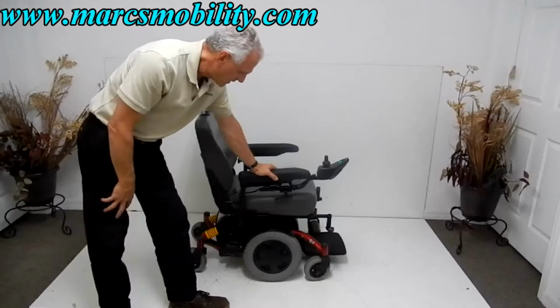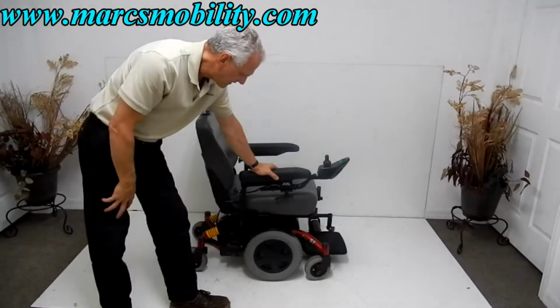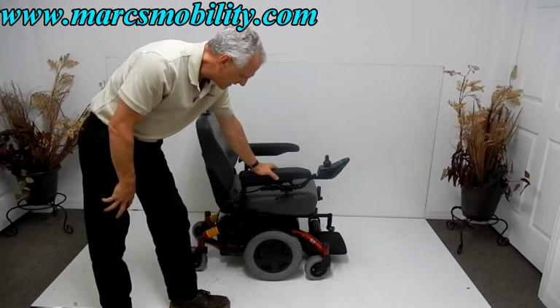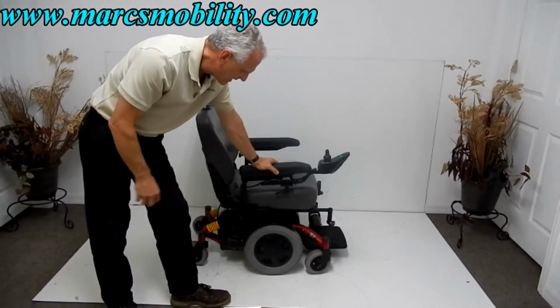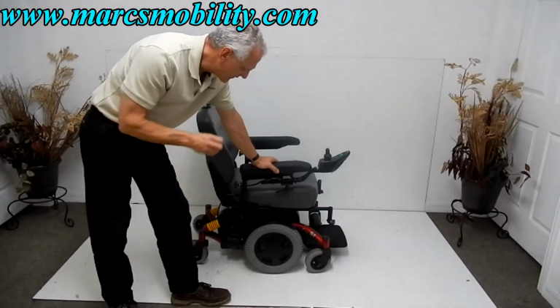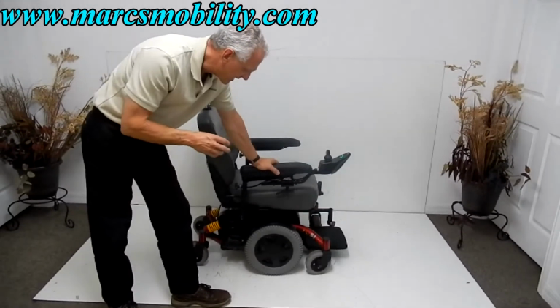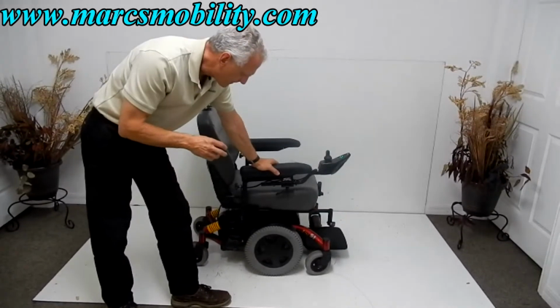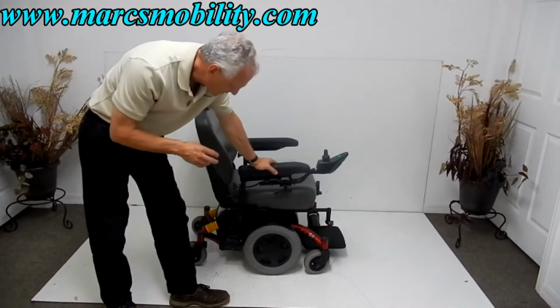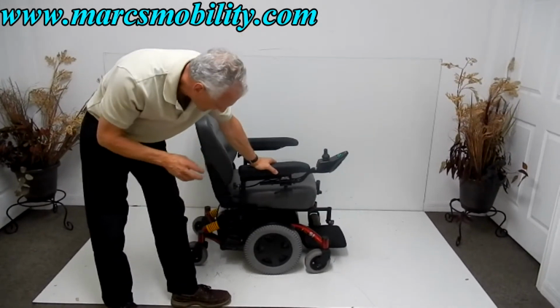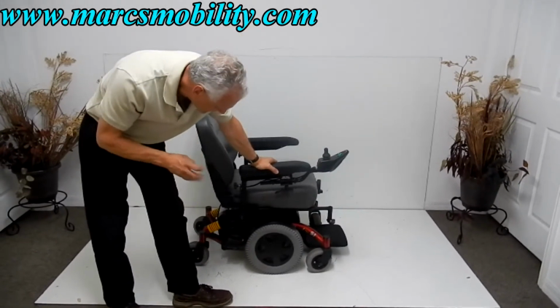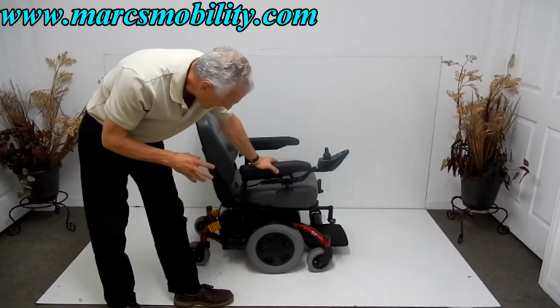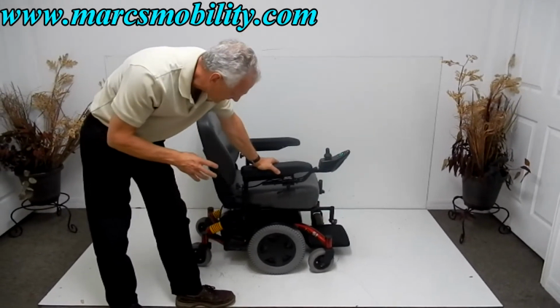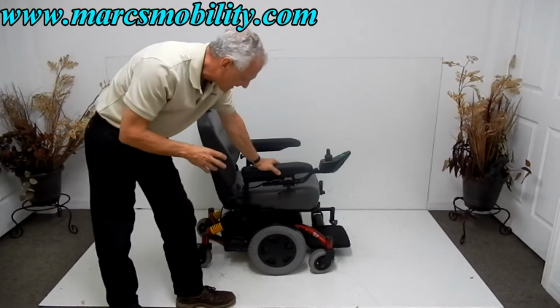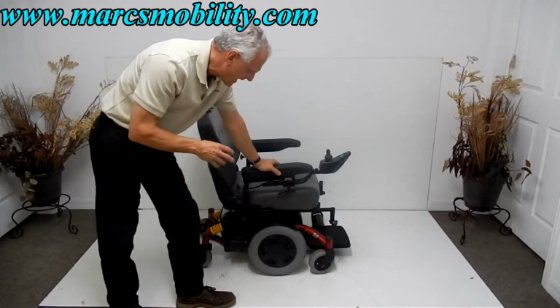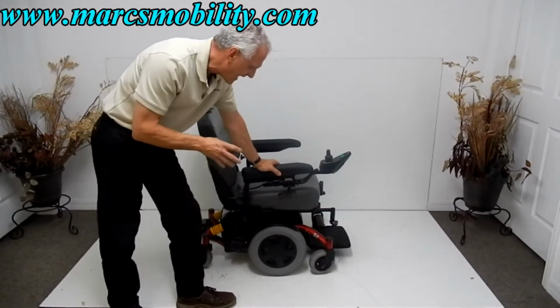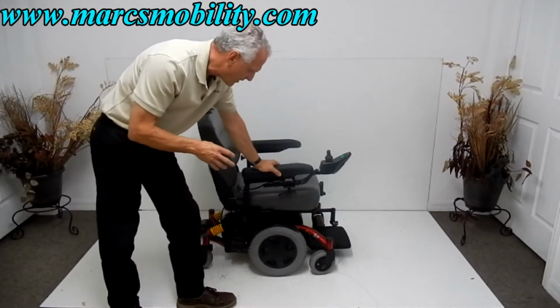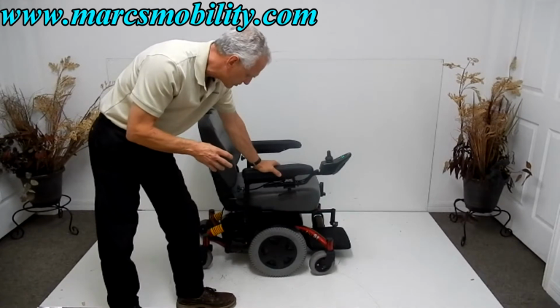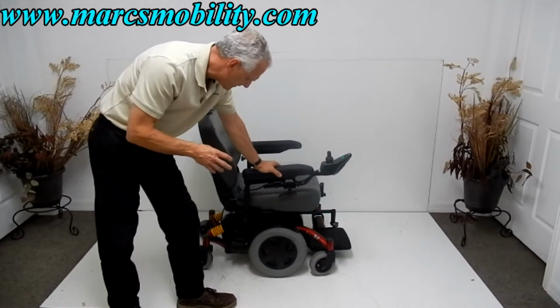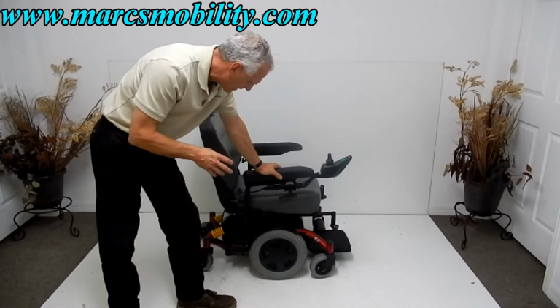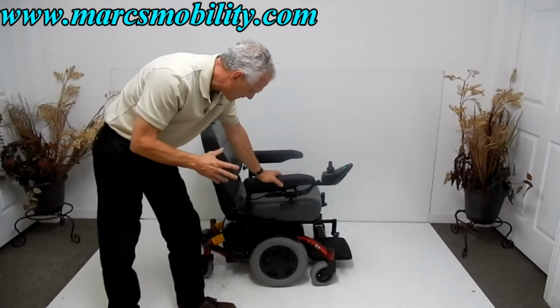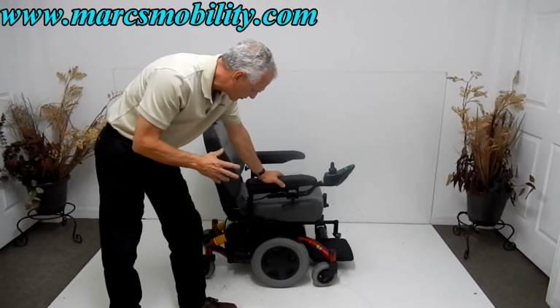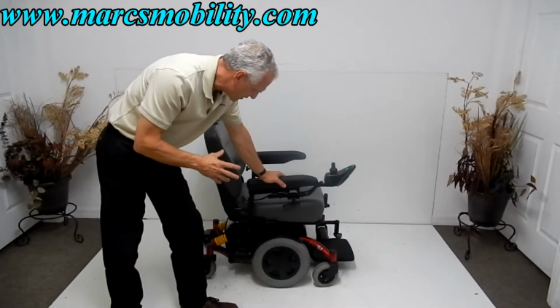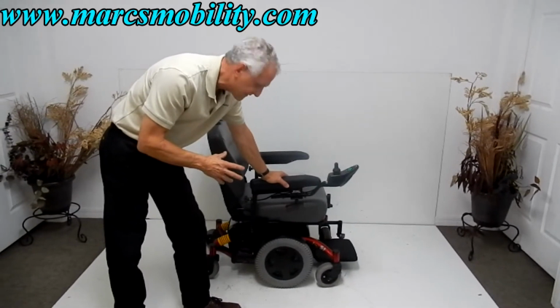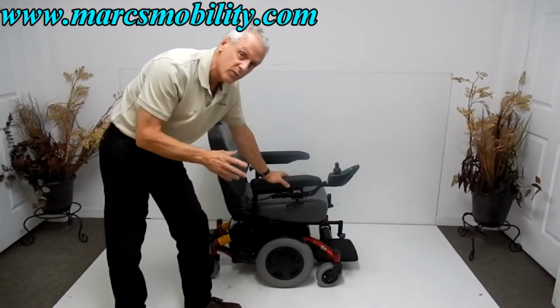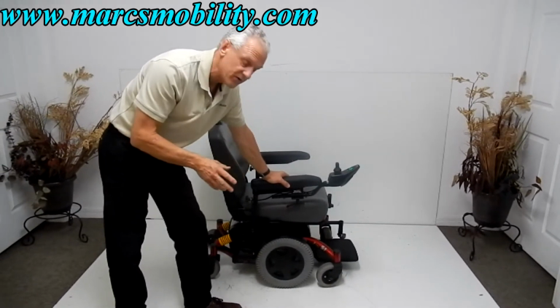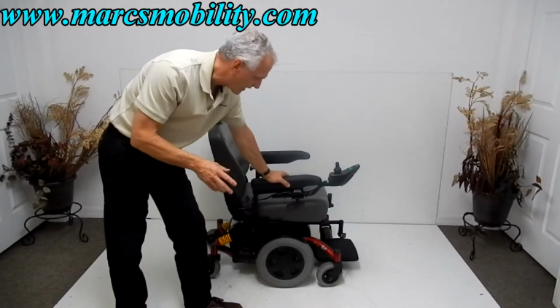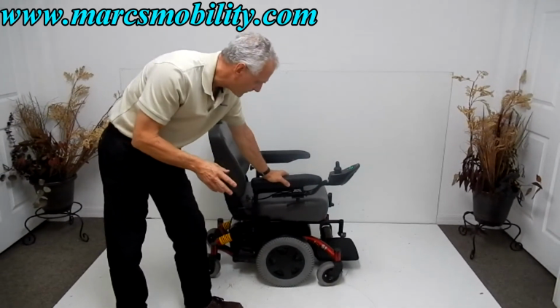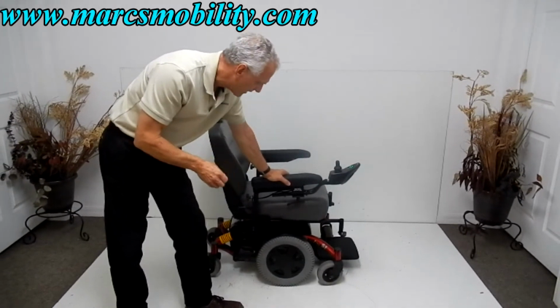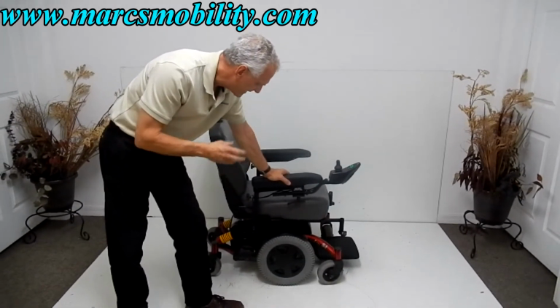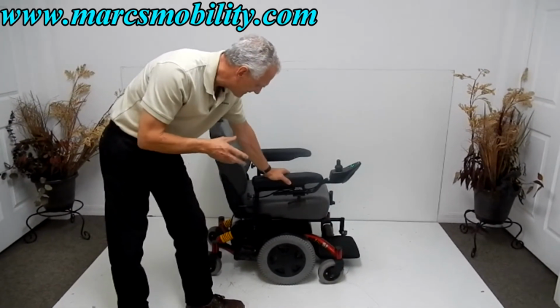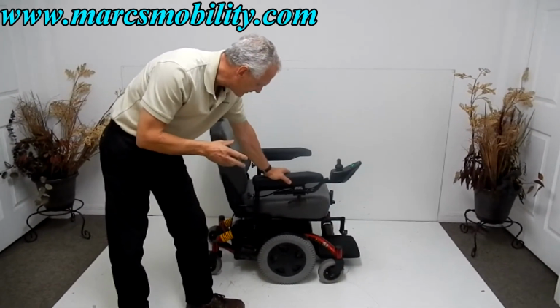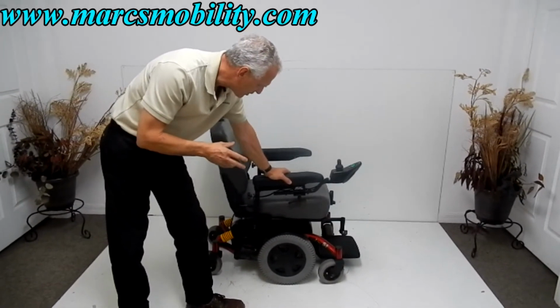This is an Invacare TDX-SI power chair. This power chair has six wheels on the ground and it's in excellent condition.